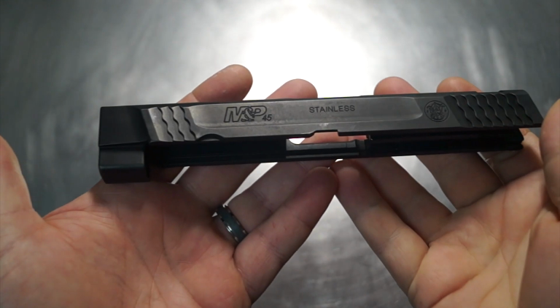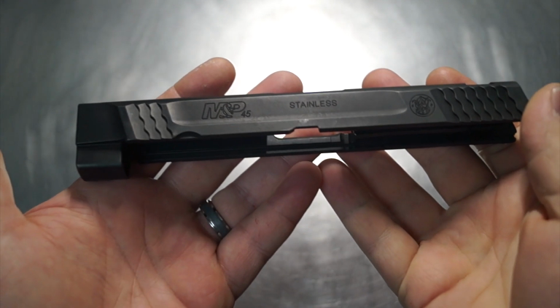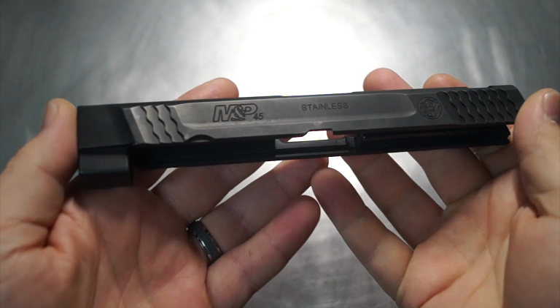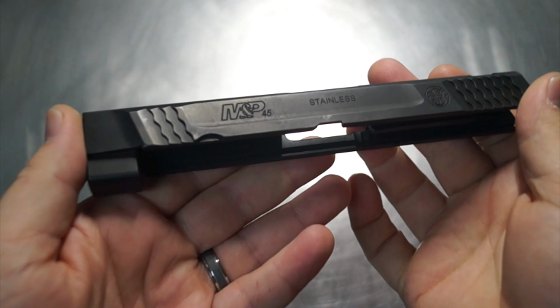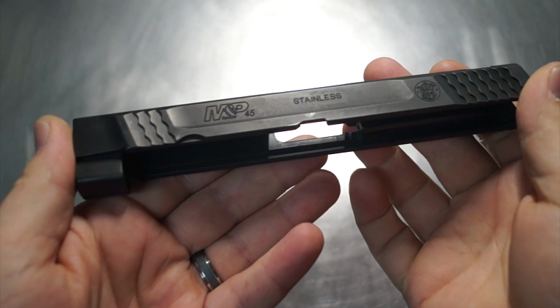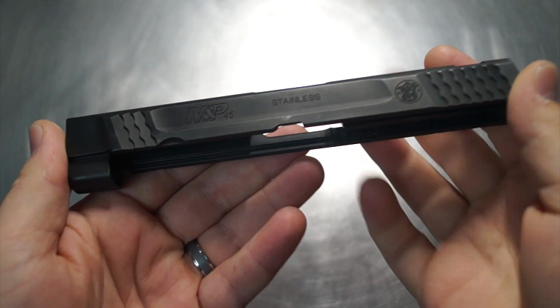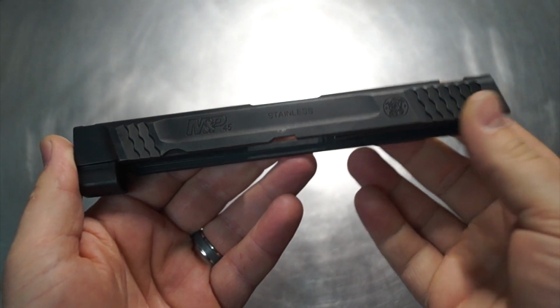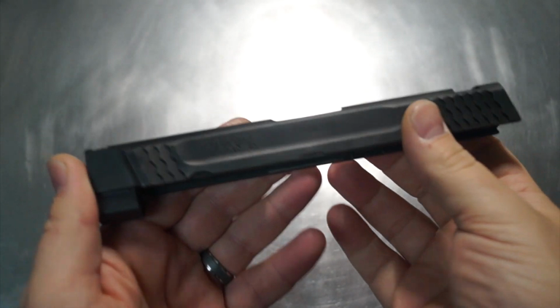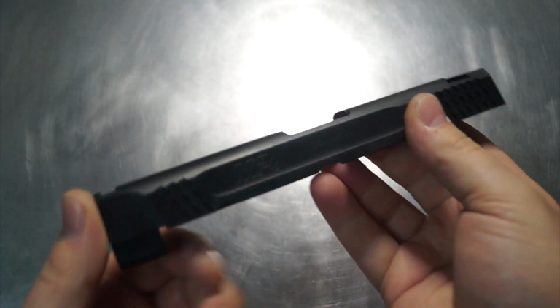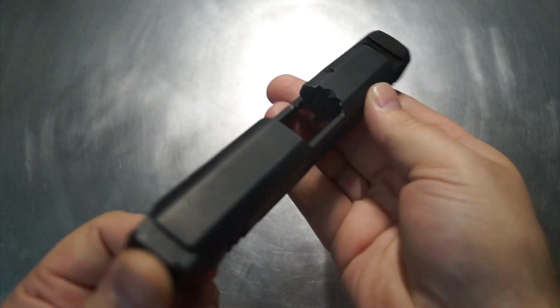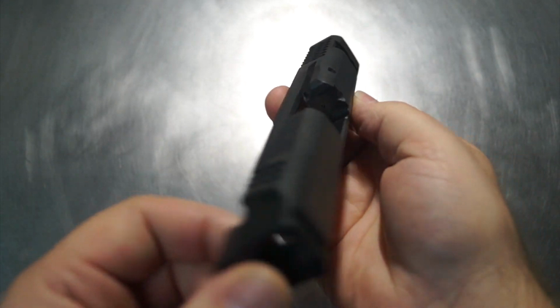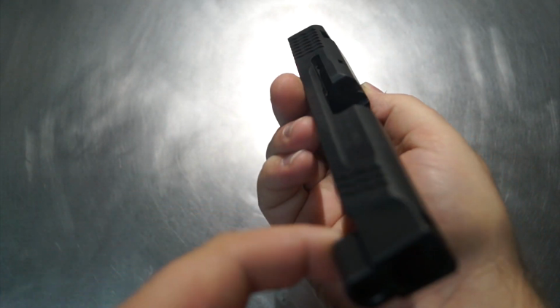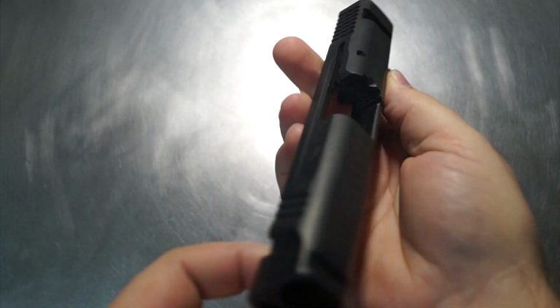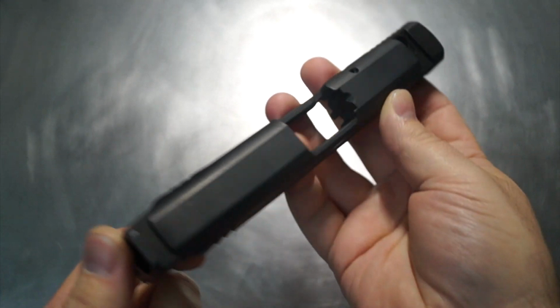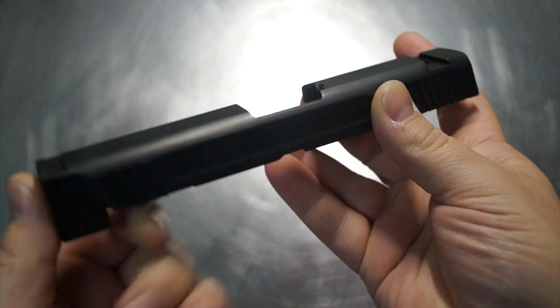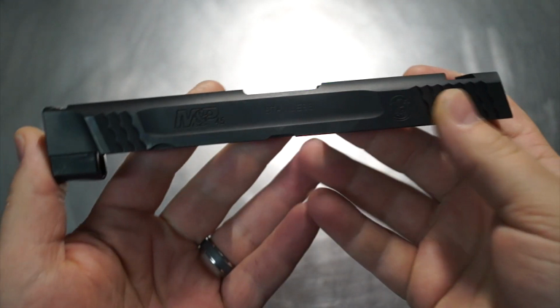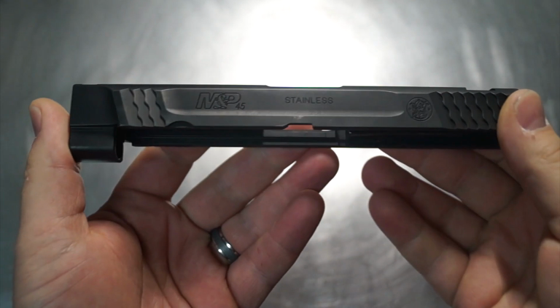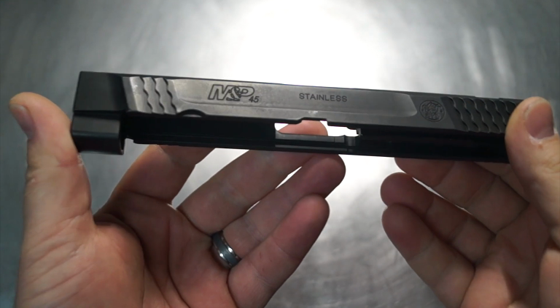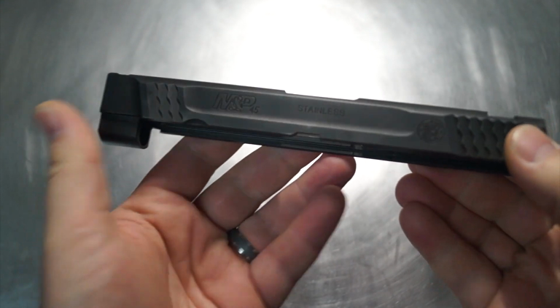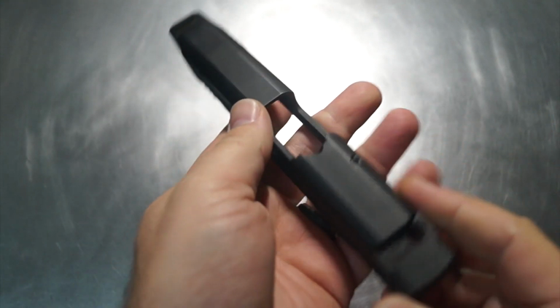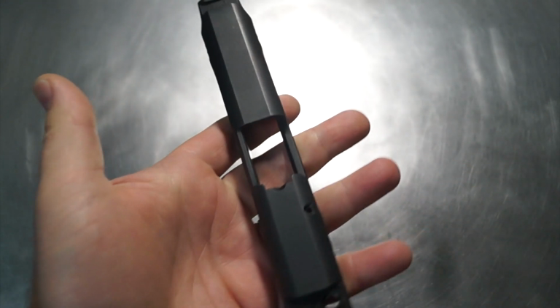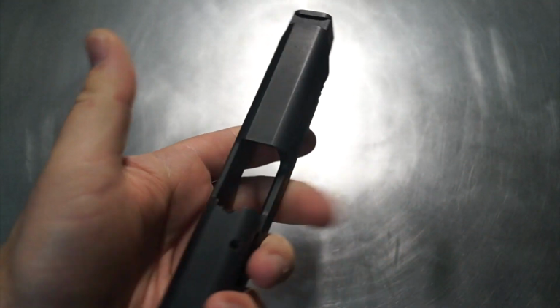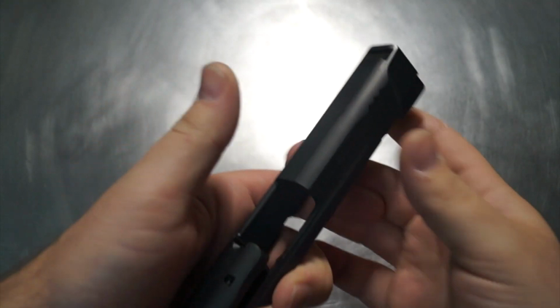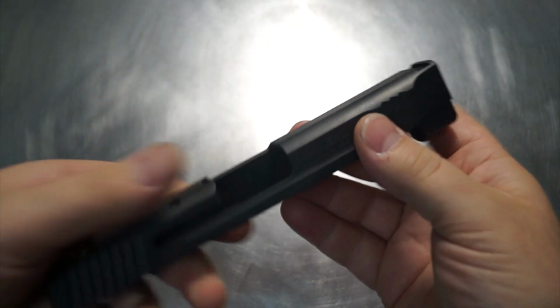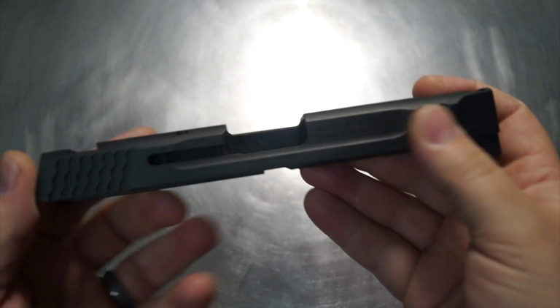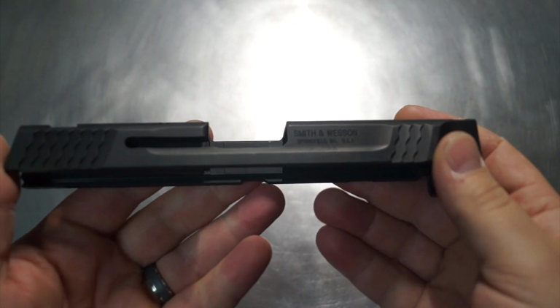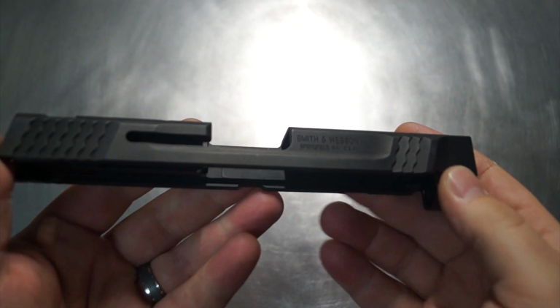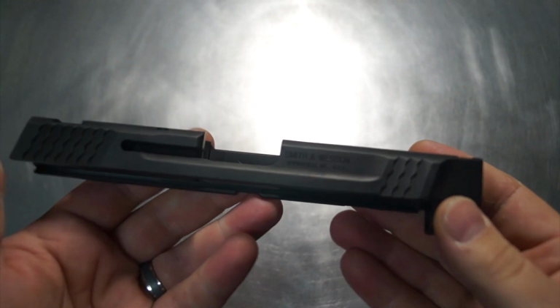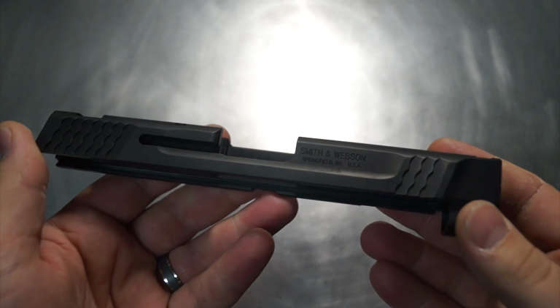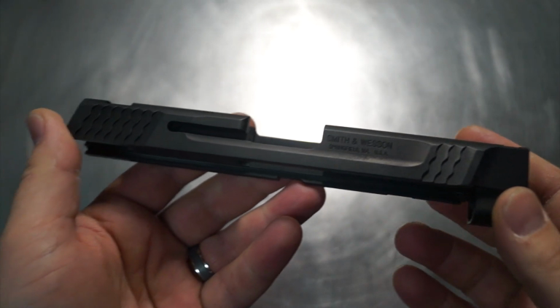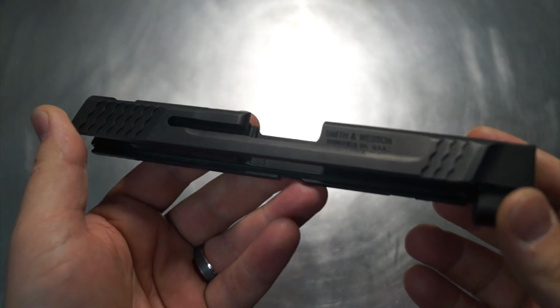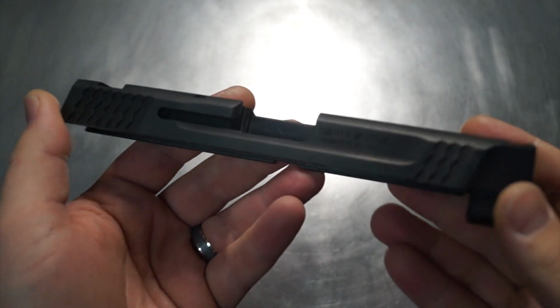Welcome back. Today we have an M&P 45, a Gen 1 model slide. Pretty interesting build ahead of us today. Let's quickly discuss it and give you a better understanding of what we're going for as our final image.